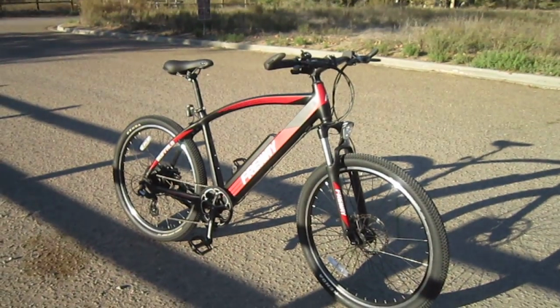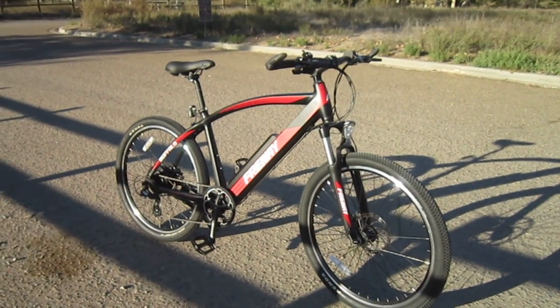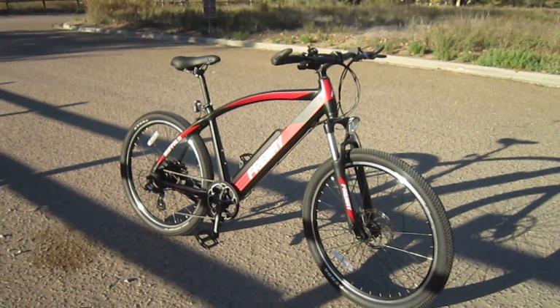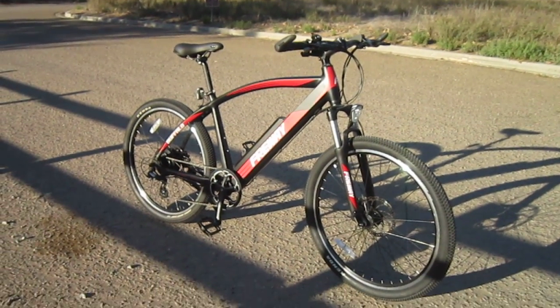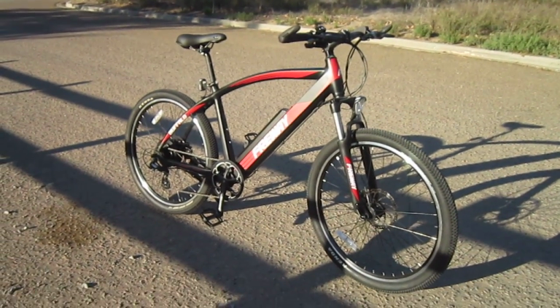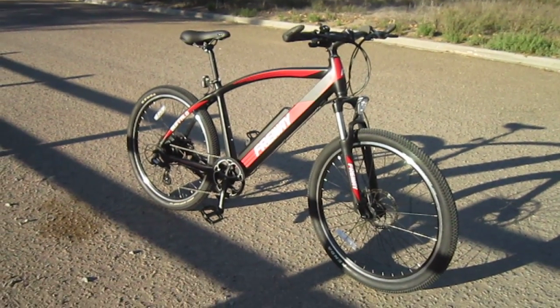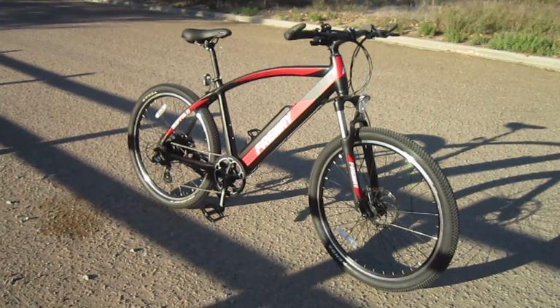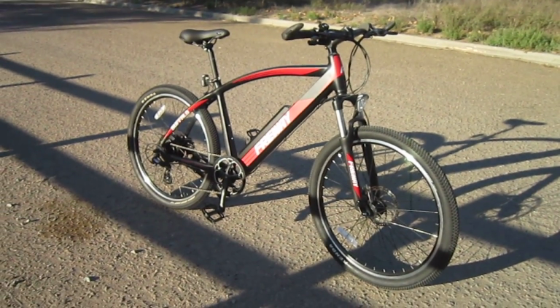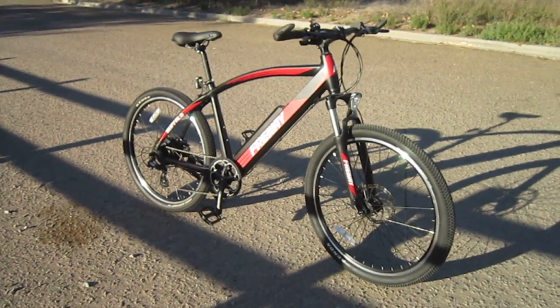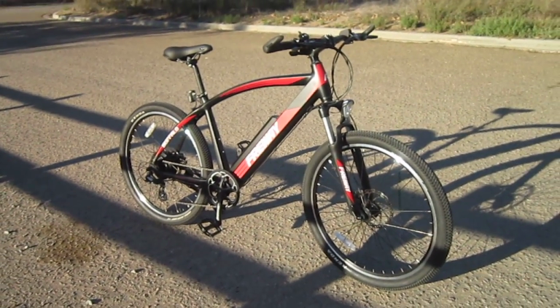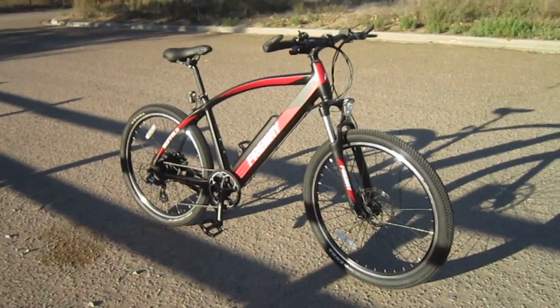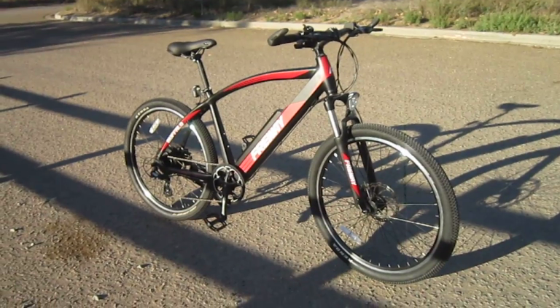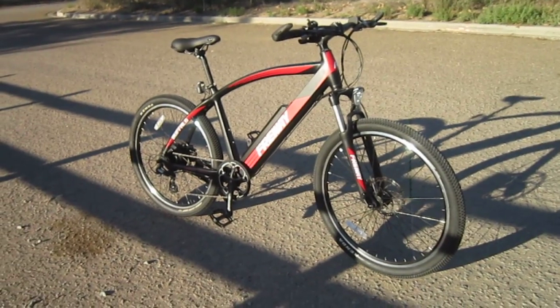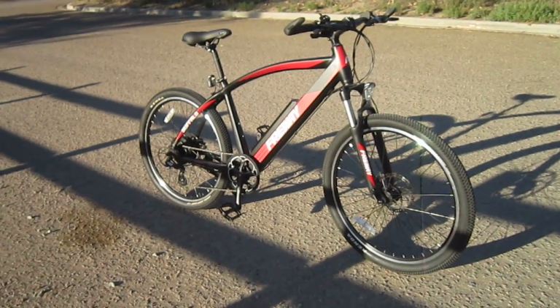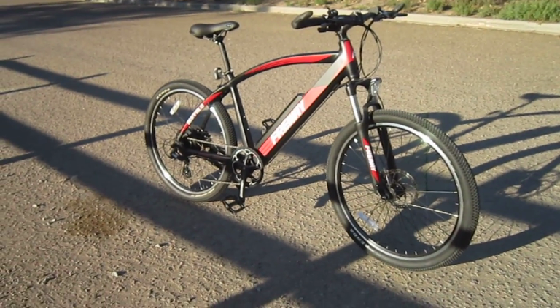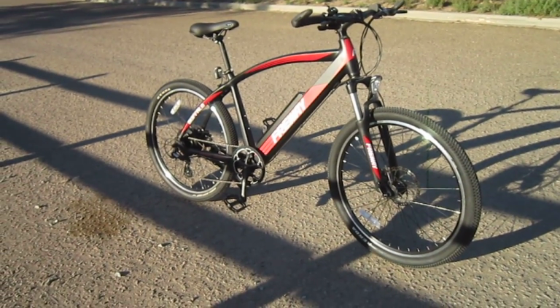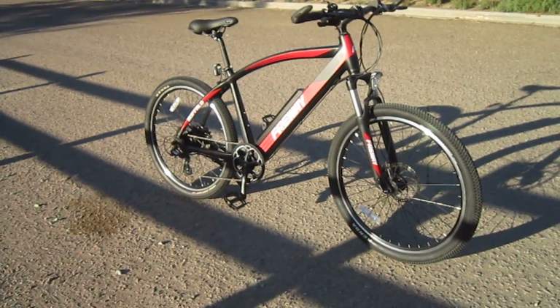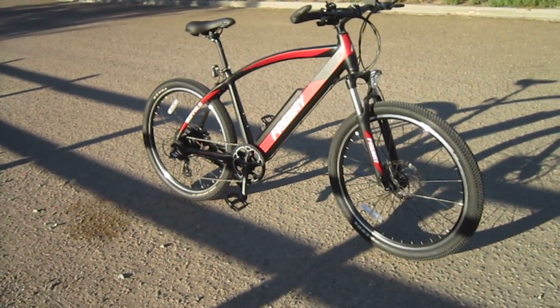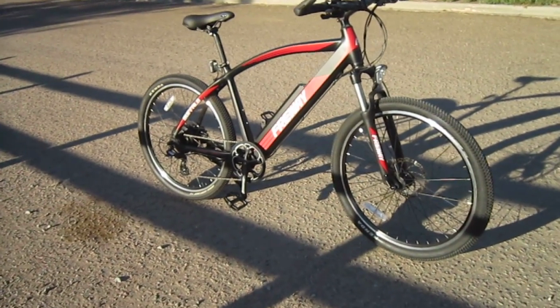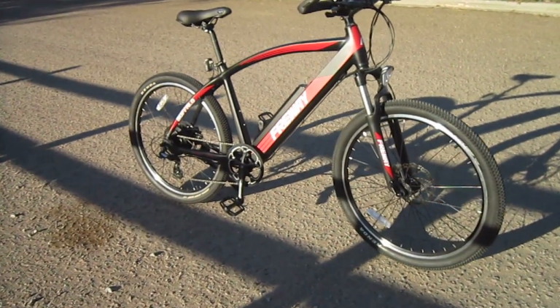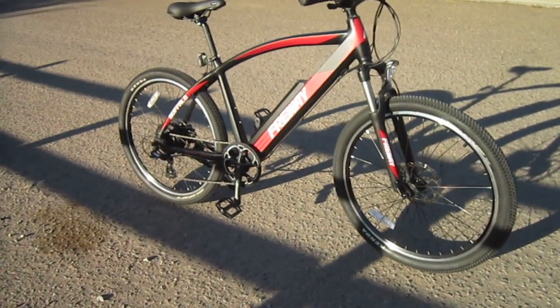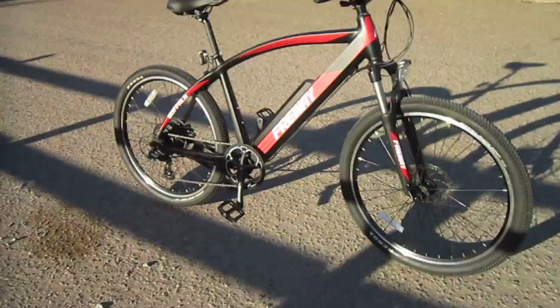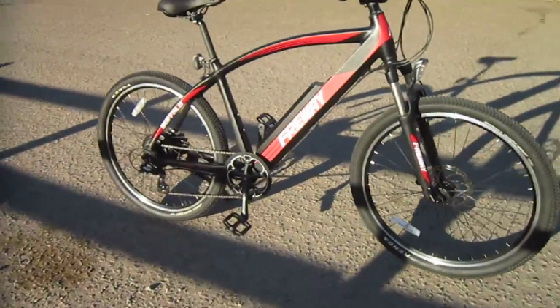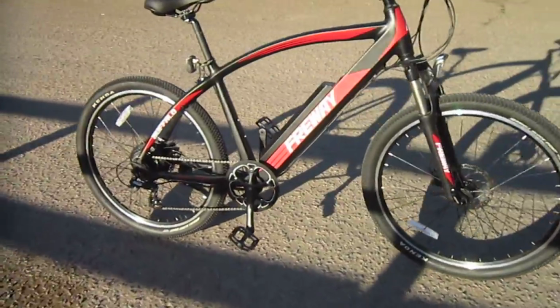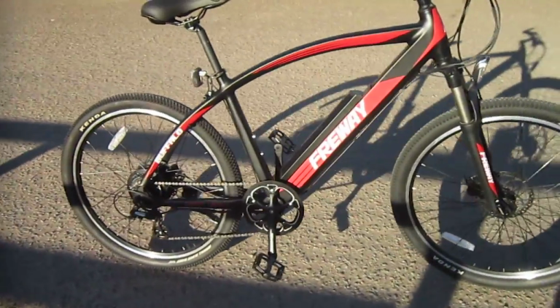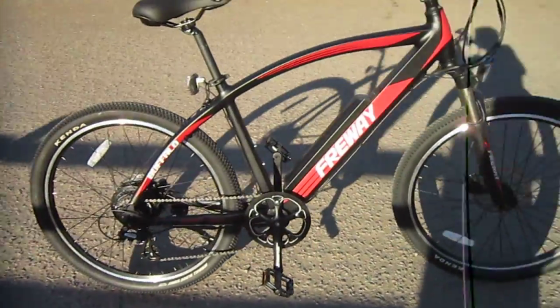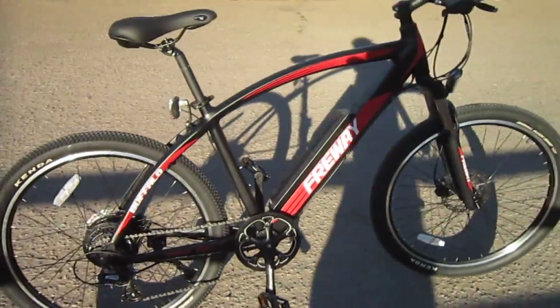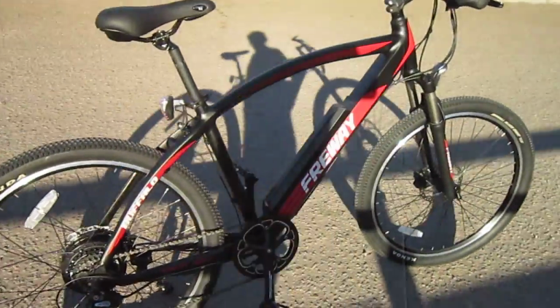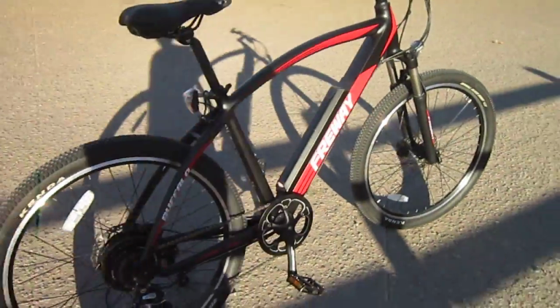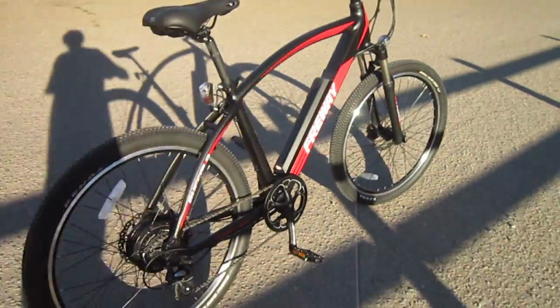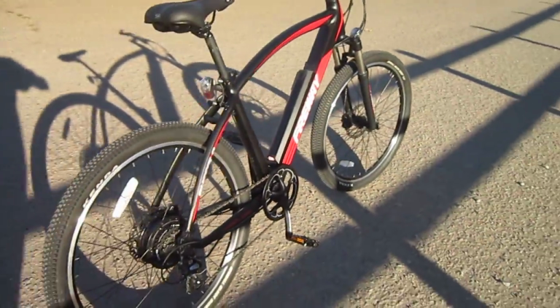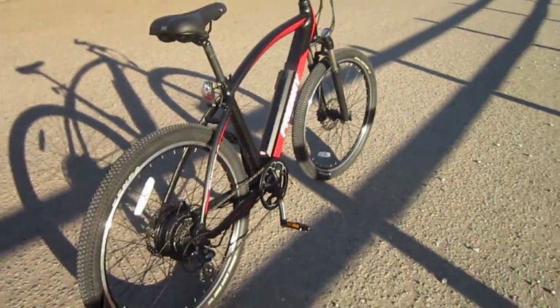Welcome back to Turbo Bob's Bicycle Blog, and today I'm with the Freeway Buffalo. This bike will be out at the very end of 2016, beginning in 2017. We're going to run it up my local grade and see what kind of power it's got.